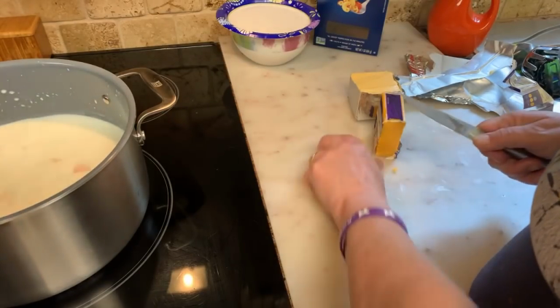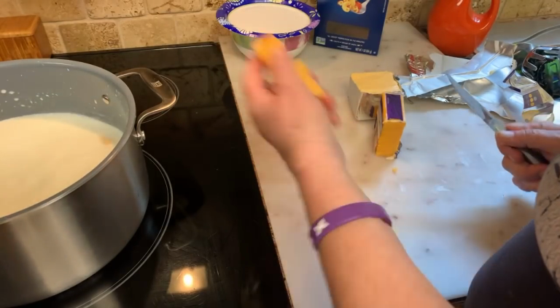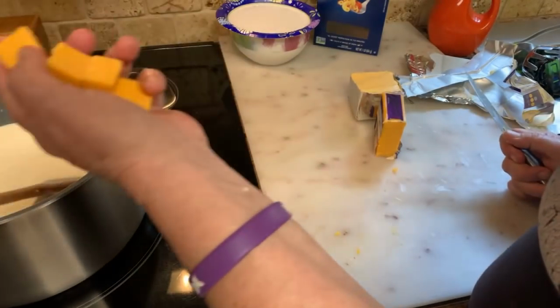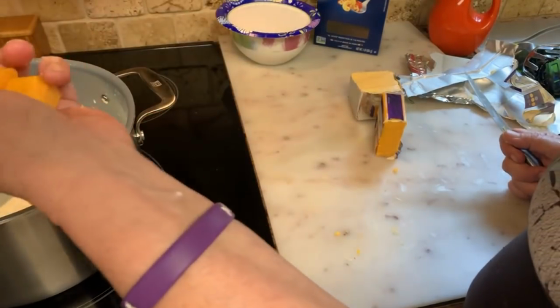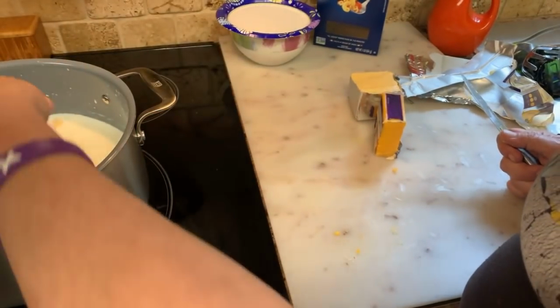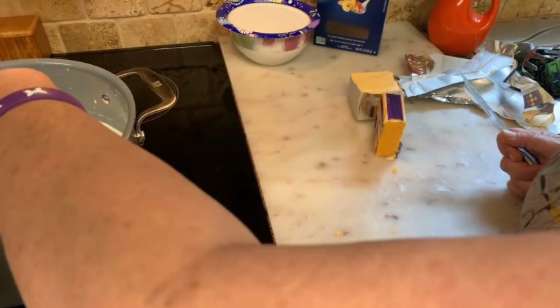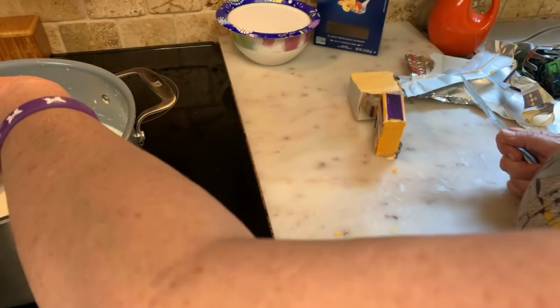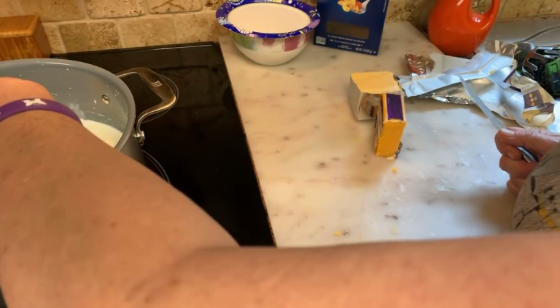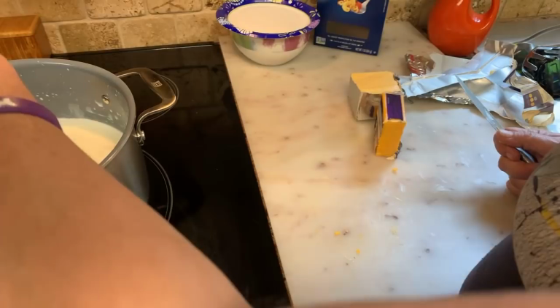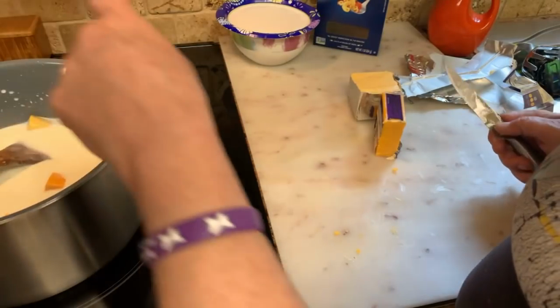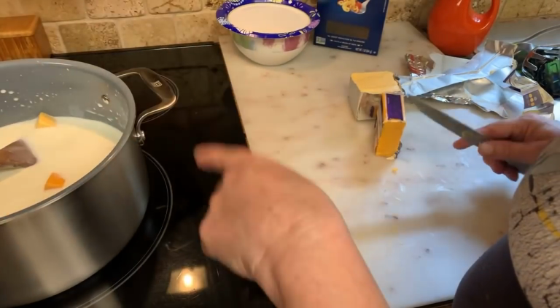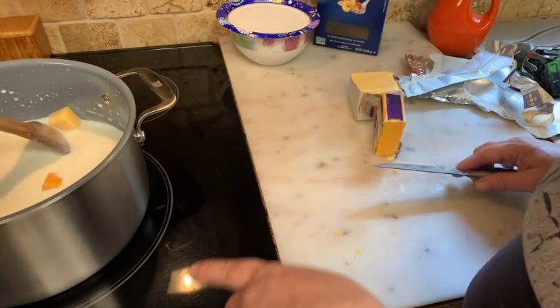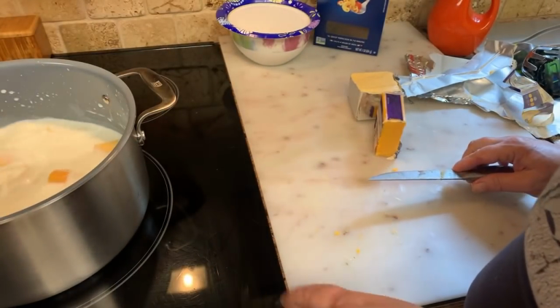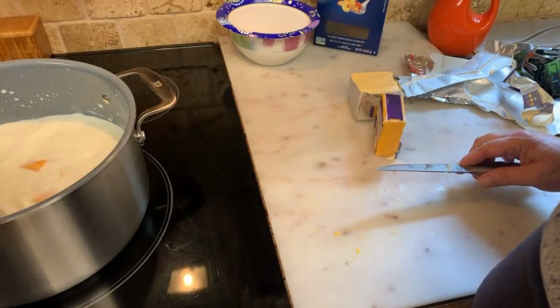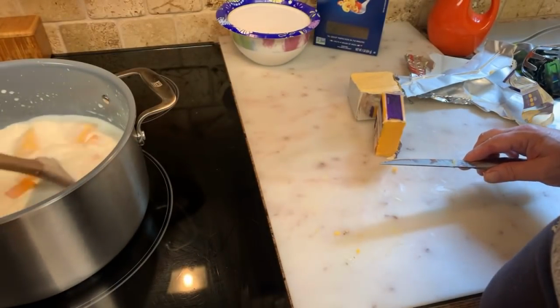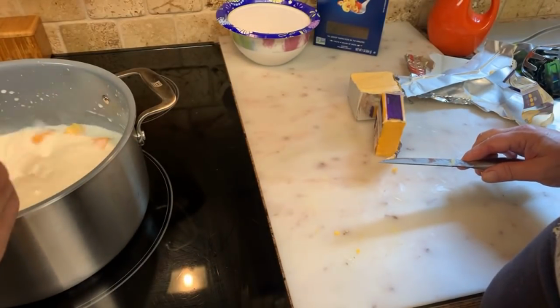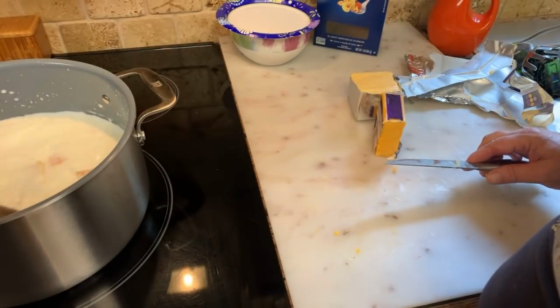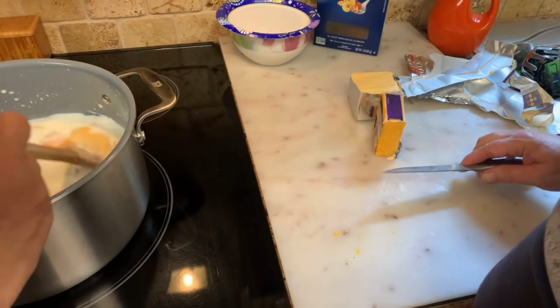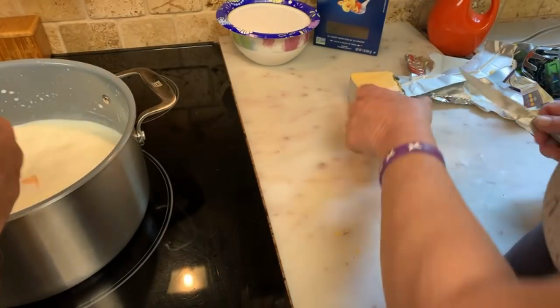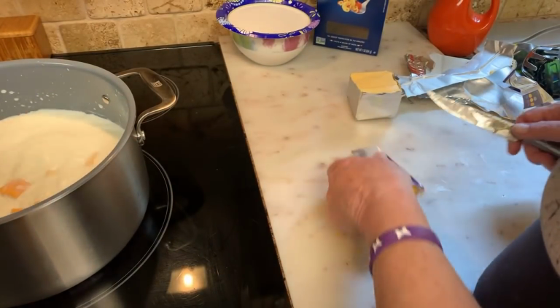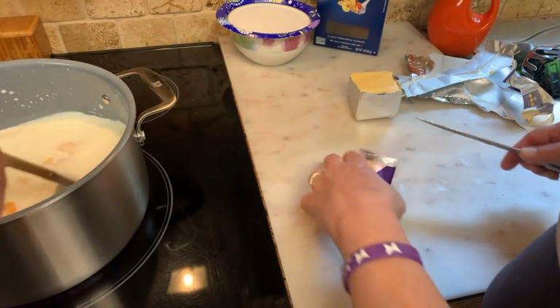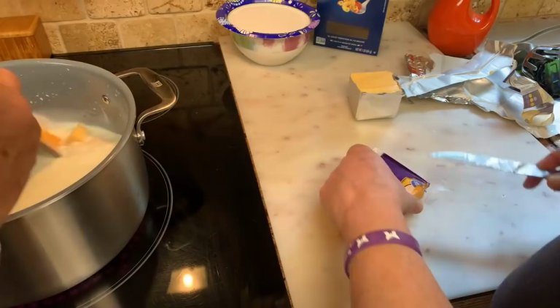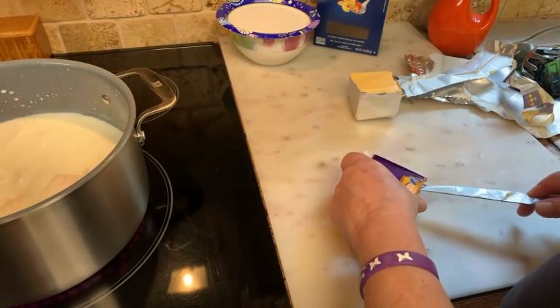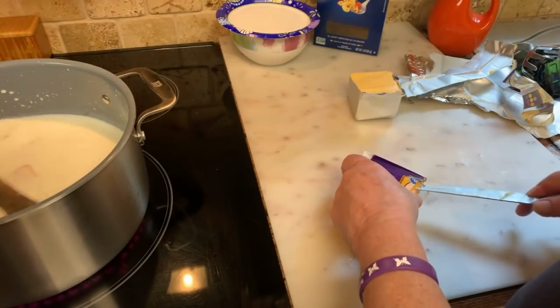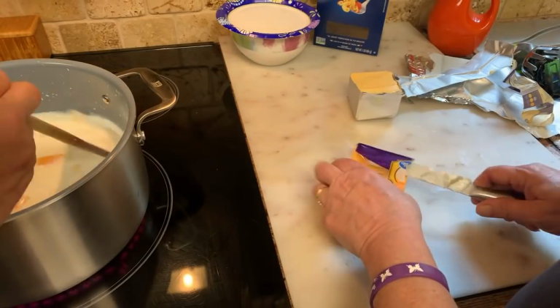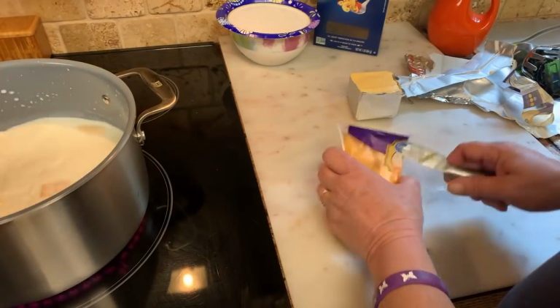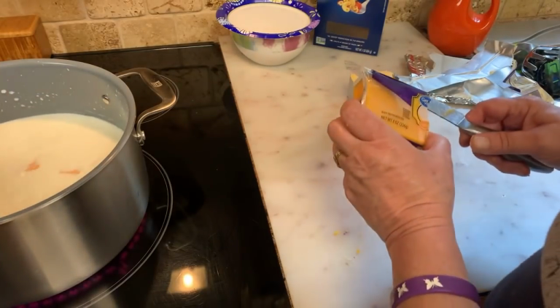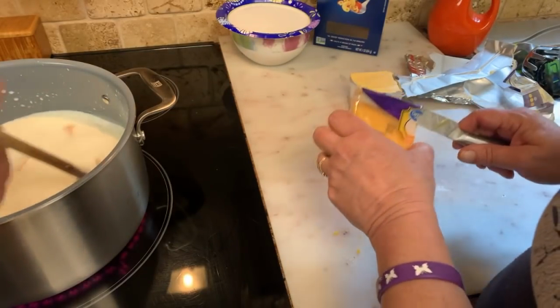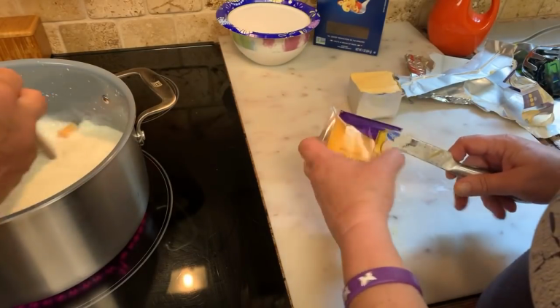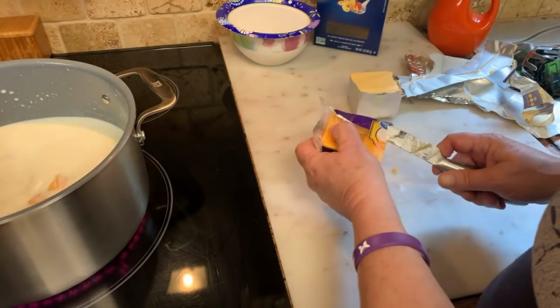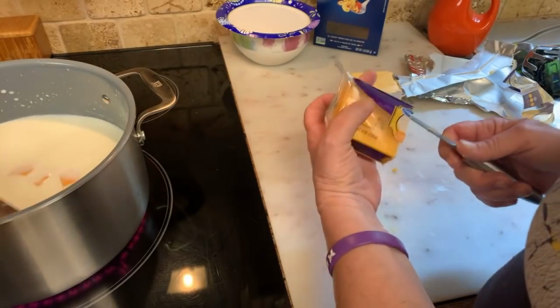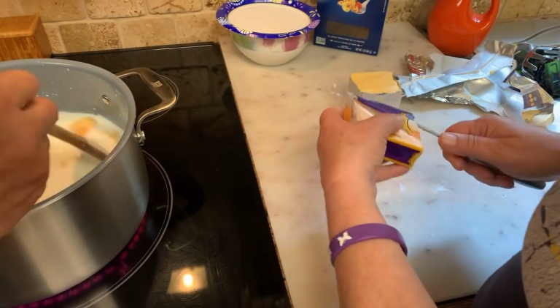Sharp cheese is harder to melt down, so make sure you have it on medium heat. I'm going to use the whole eight ounces of sharp cheese.